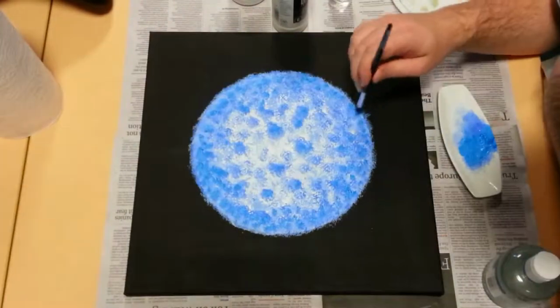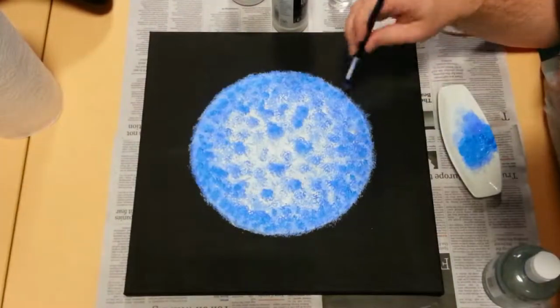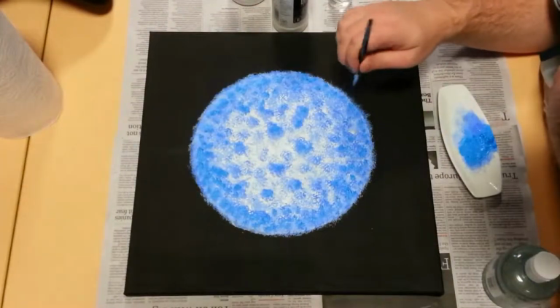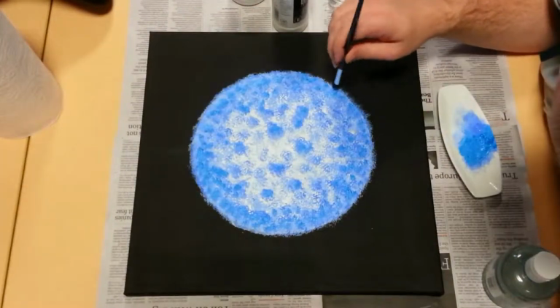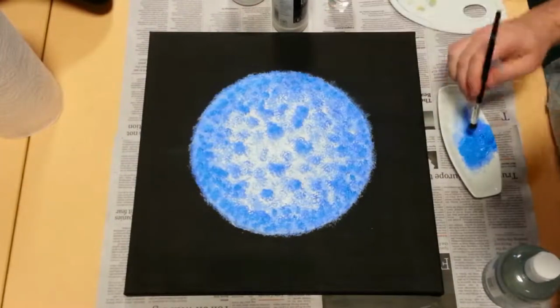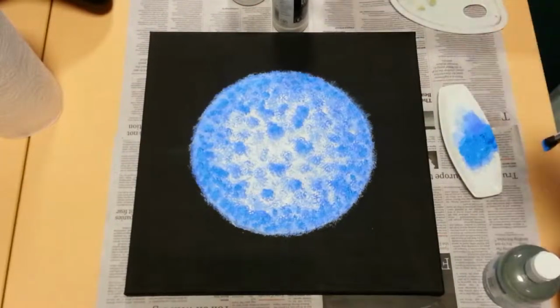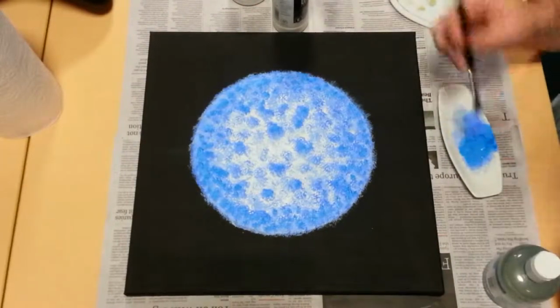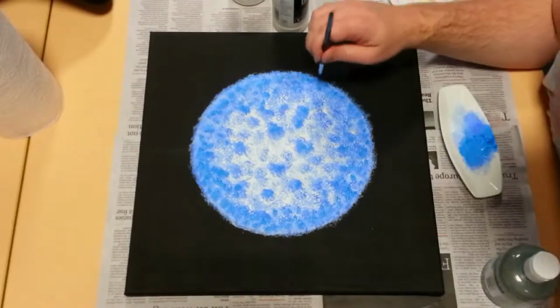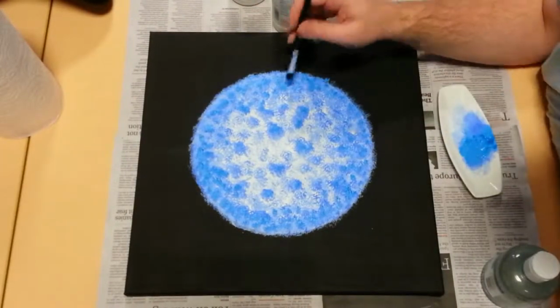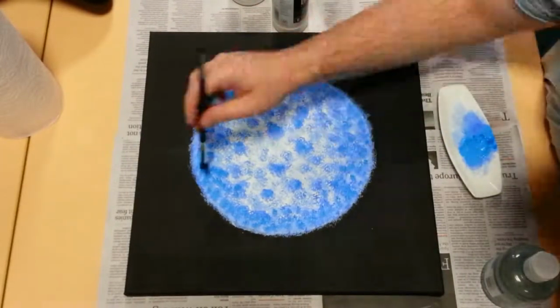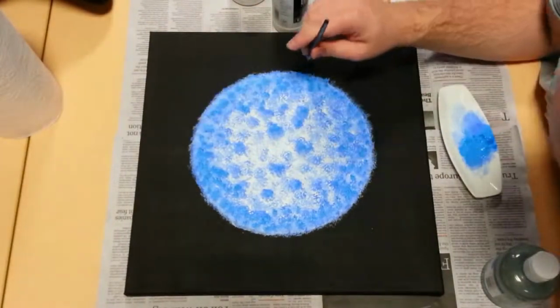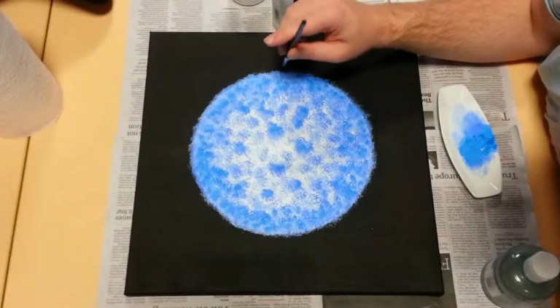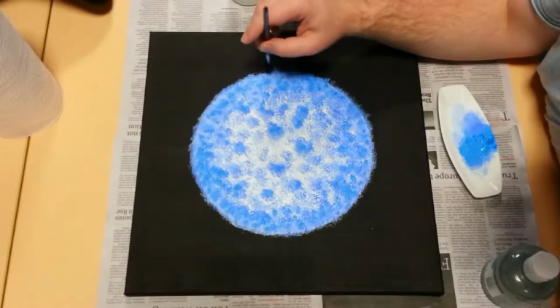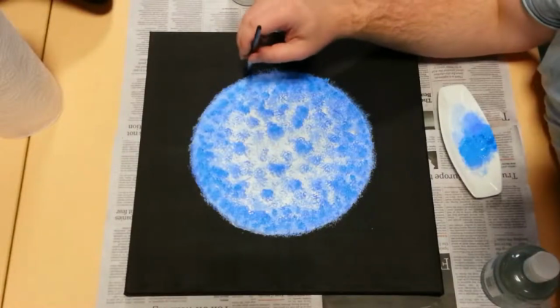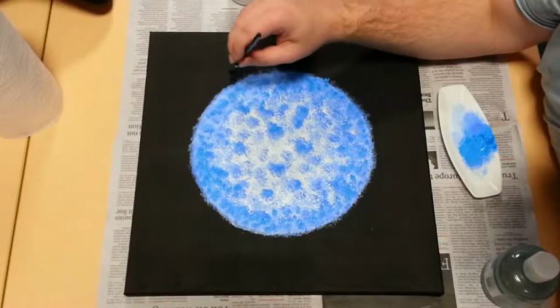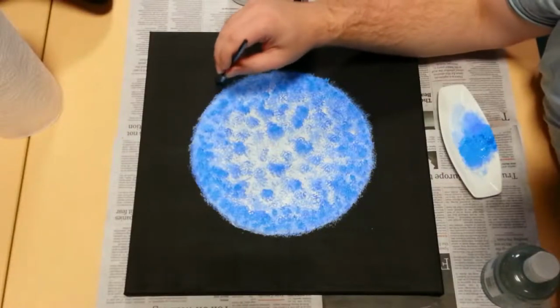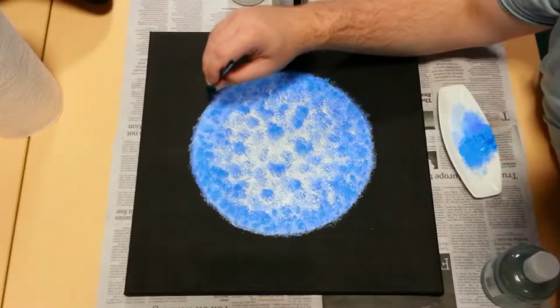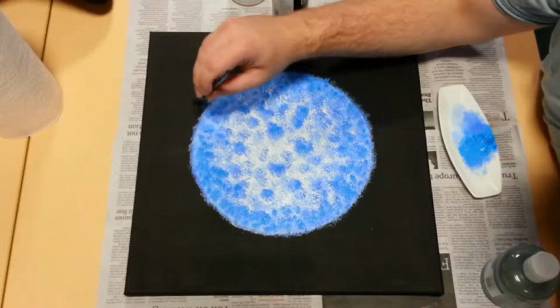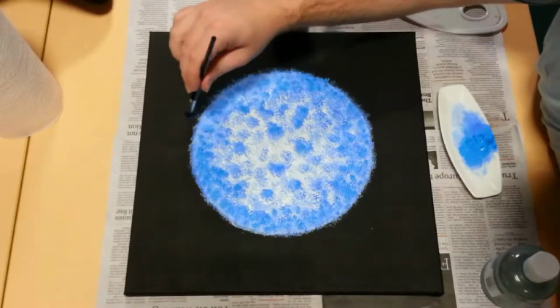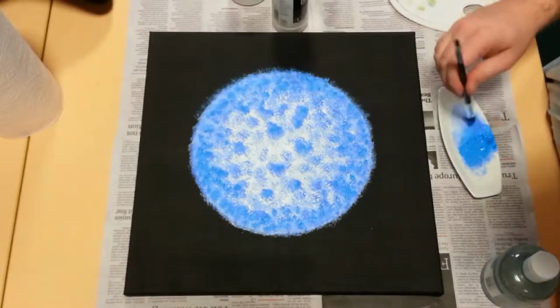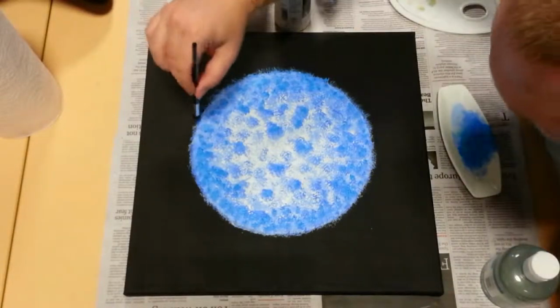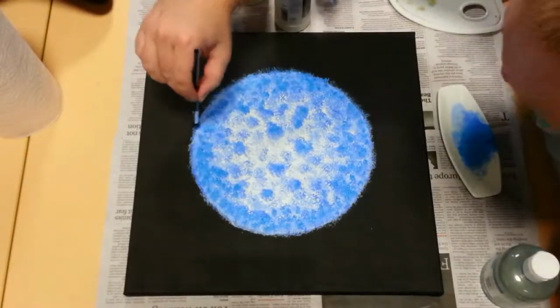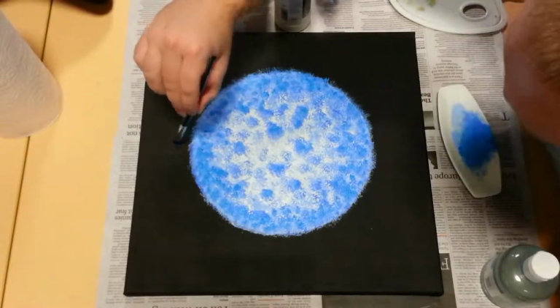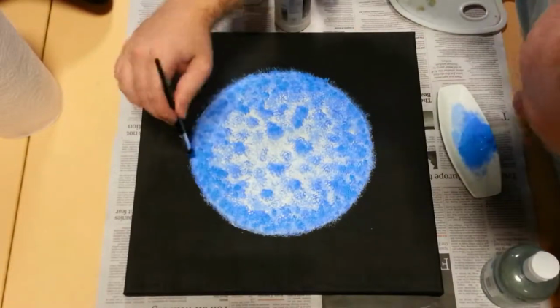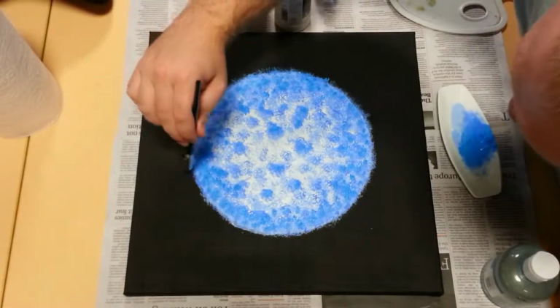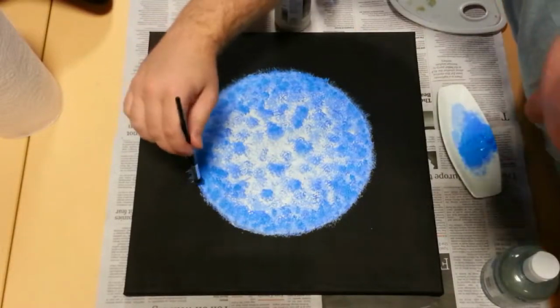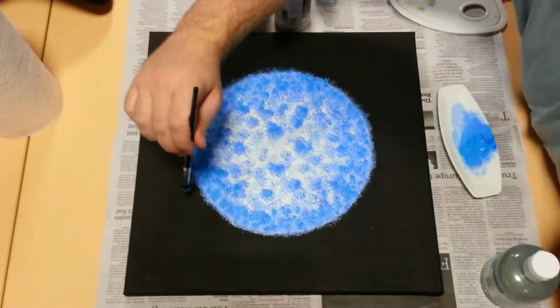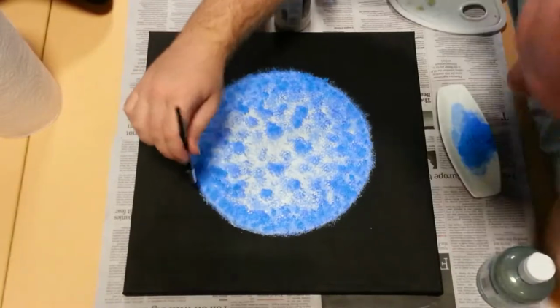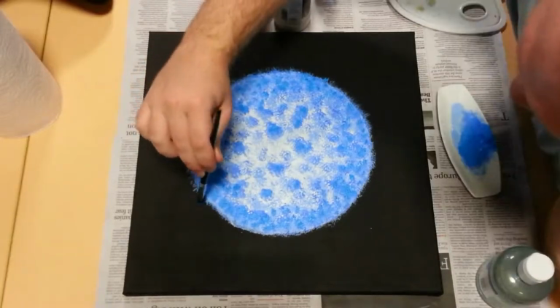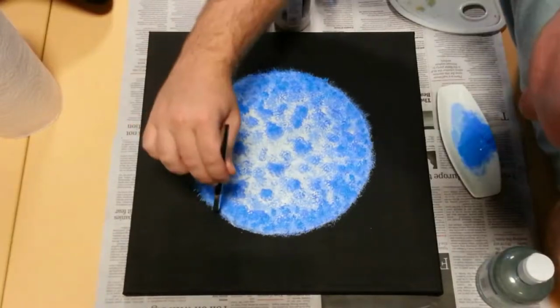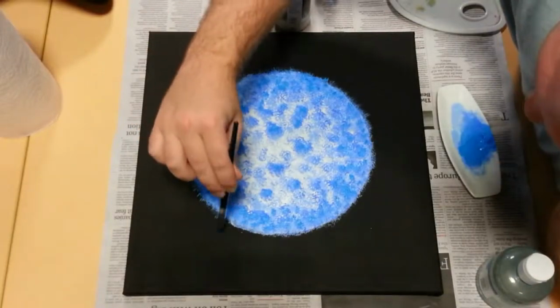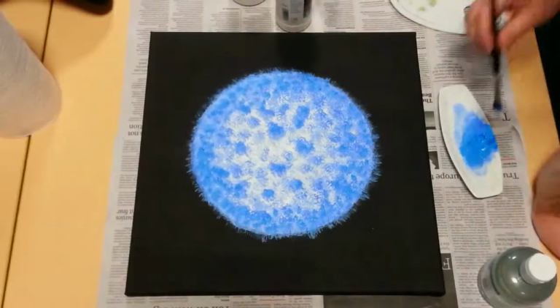And as a final step, I go around the edge and draw out some wispy looking strokes to give that feeling of the star's atmosphere streaming out into space. This would obviously be far too faint to see while also seeing the full disc, but that's what artistic license is for.